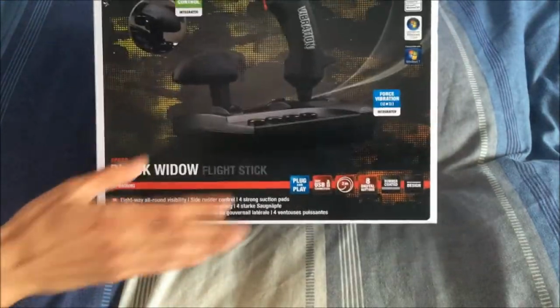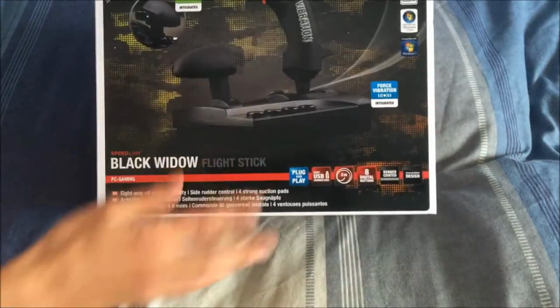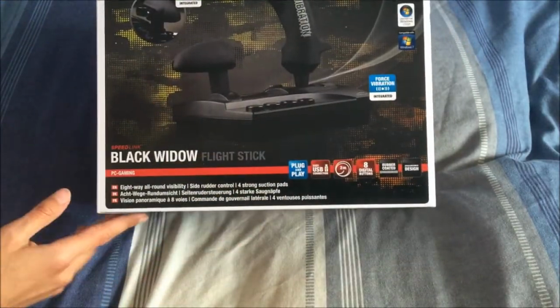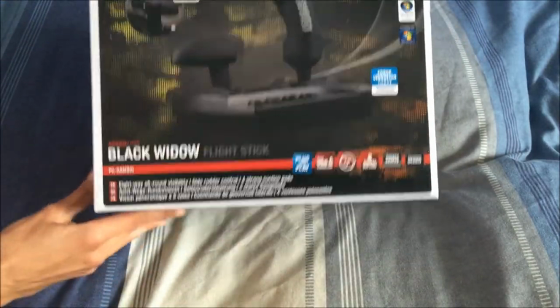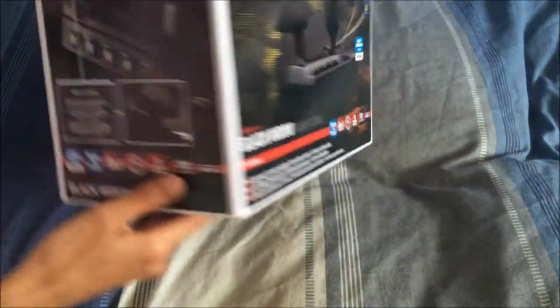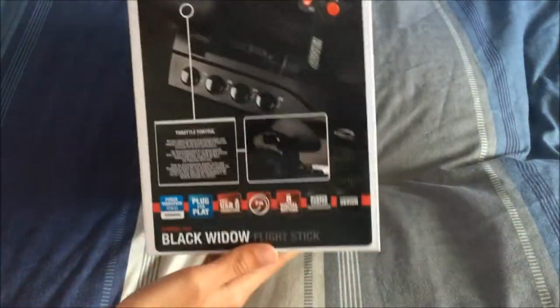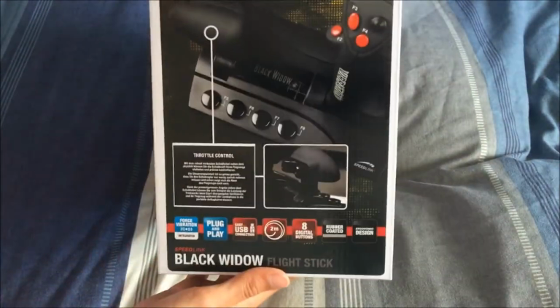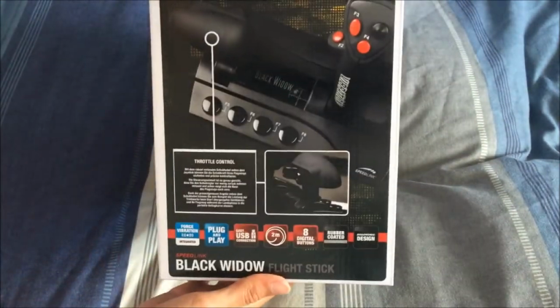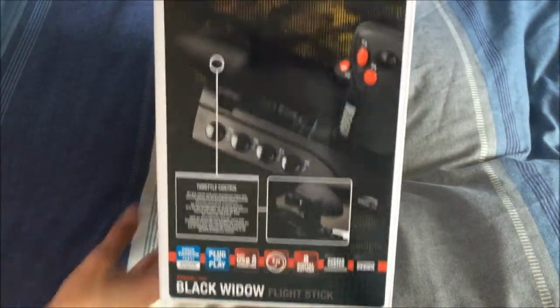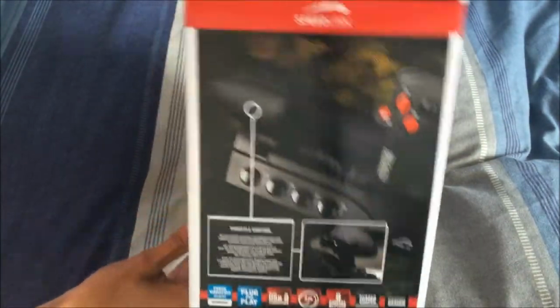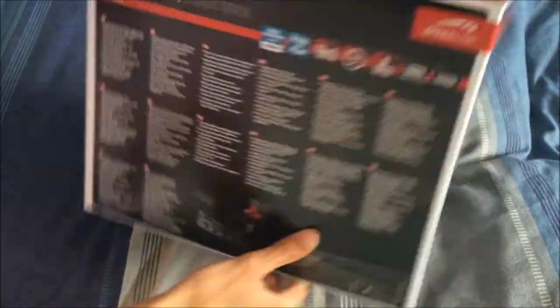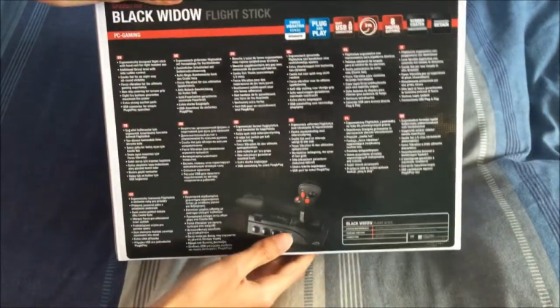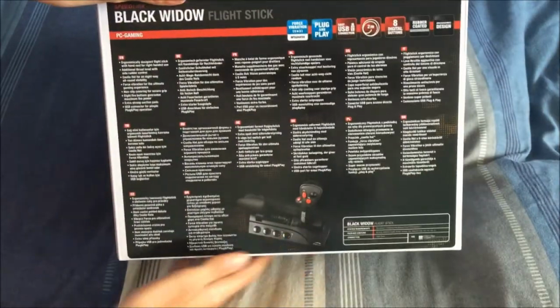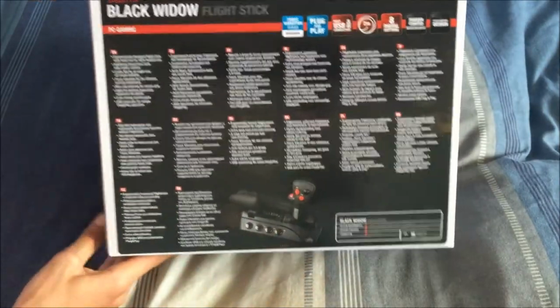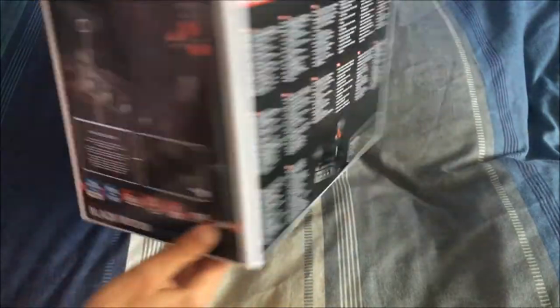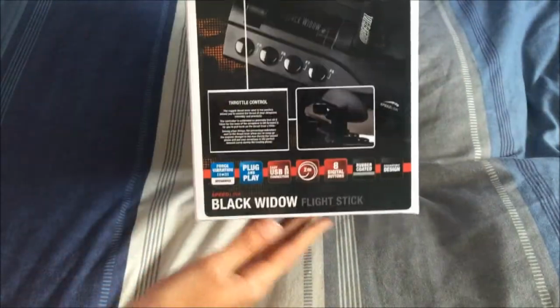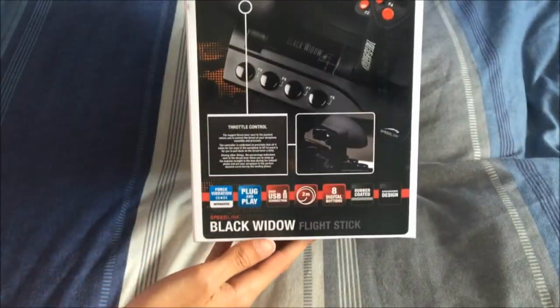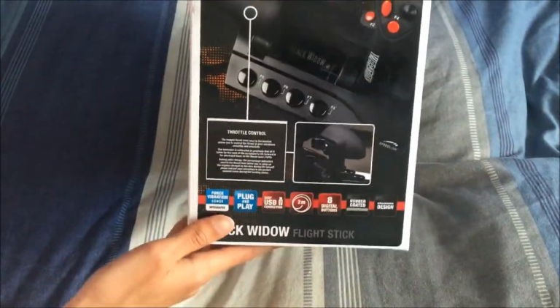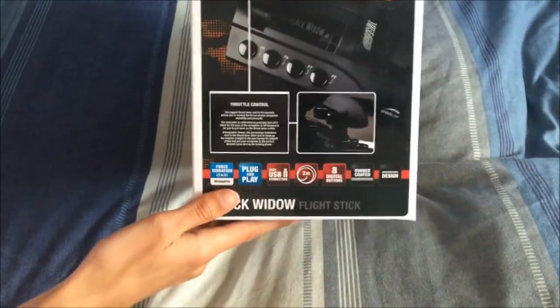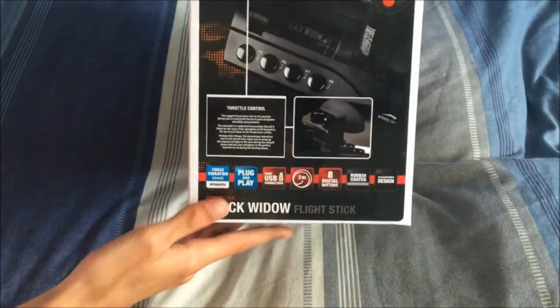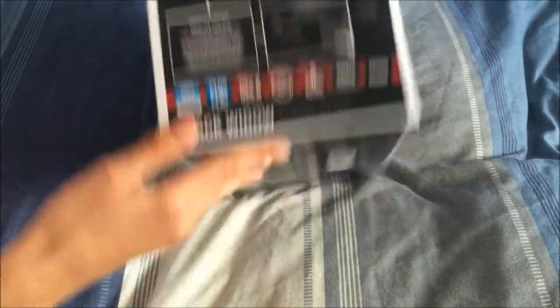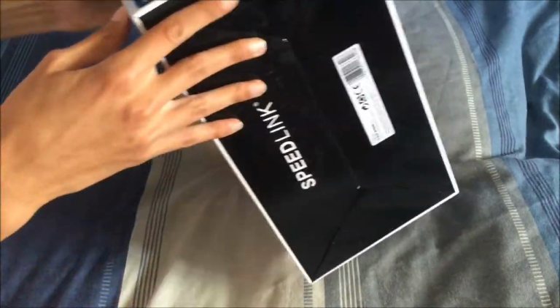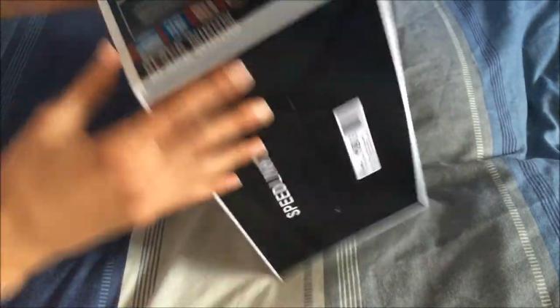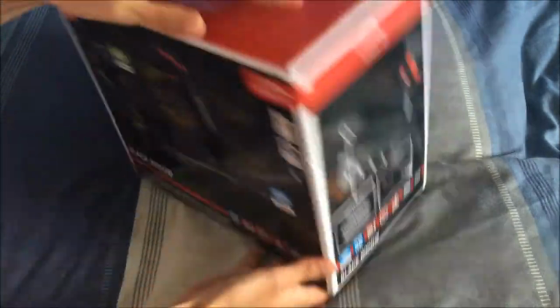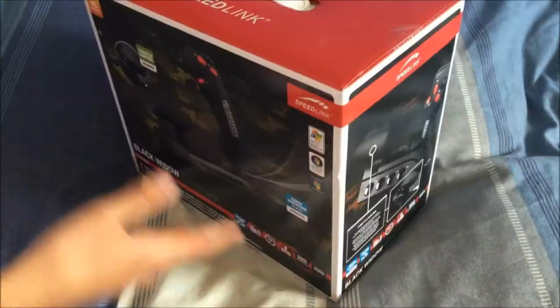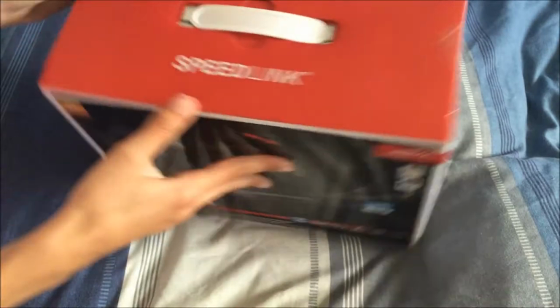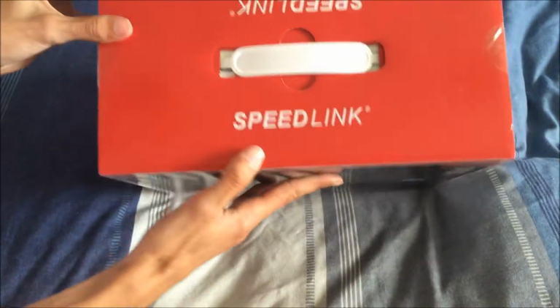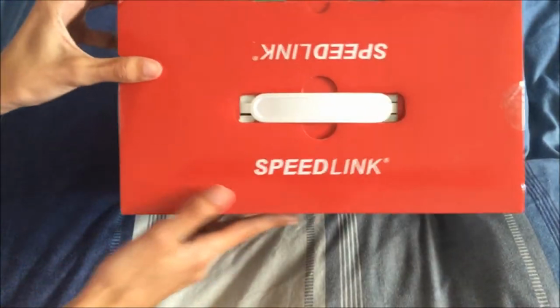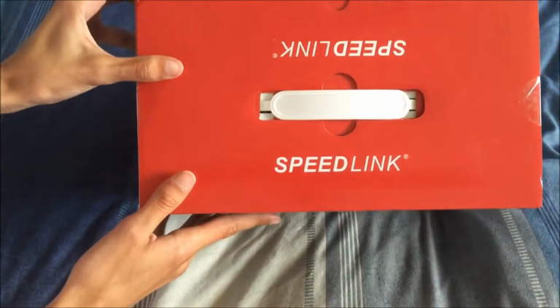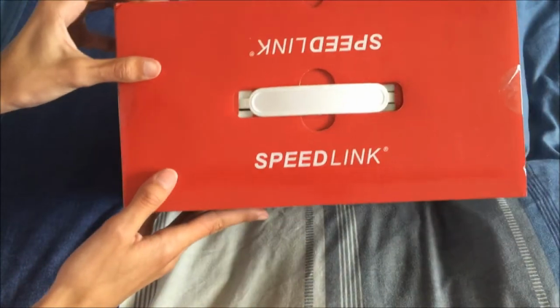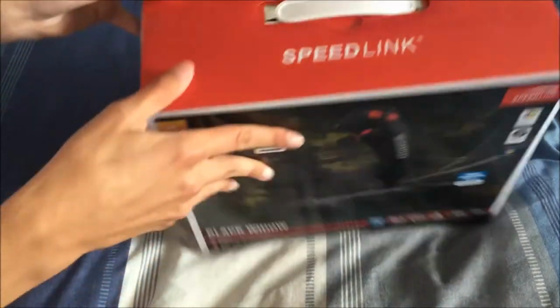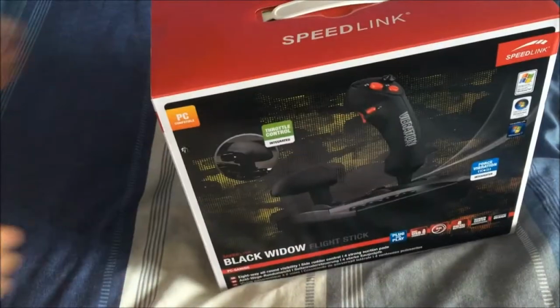There's the front as you can see. The right side, the back, the bottom's got nothing and the top just has what it says there.